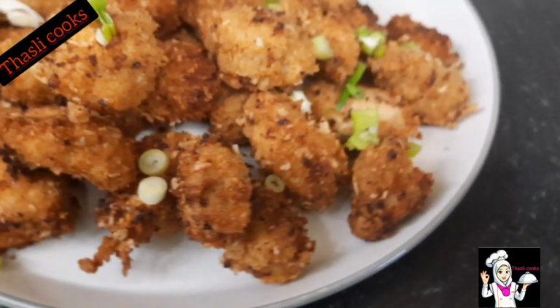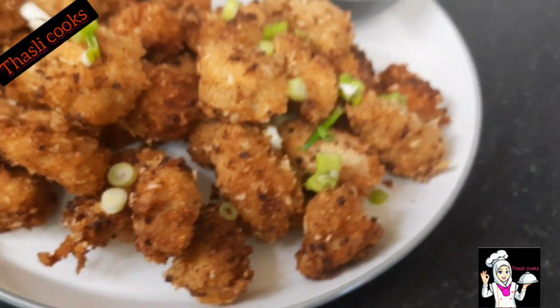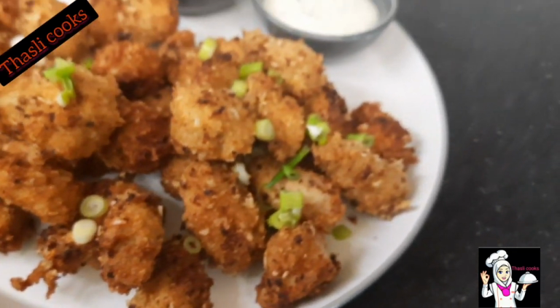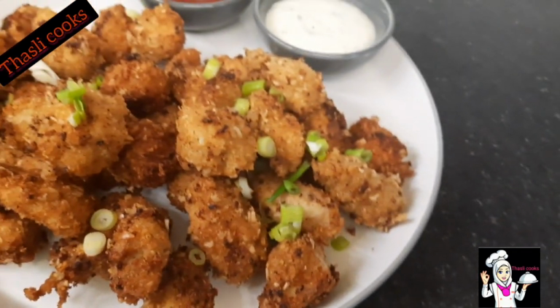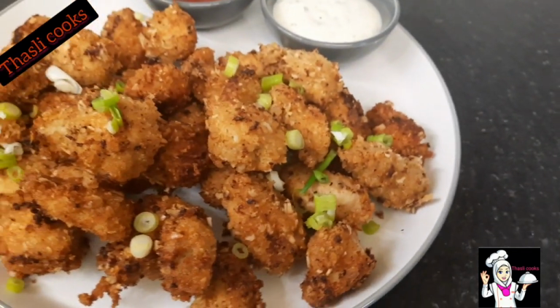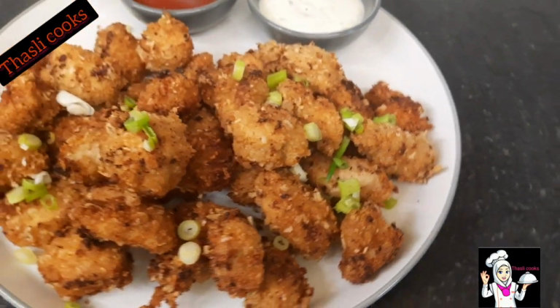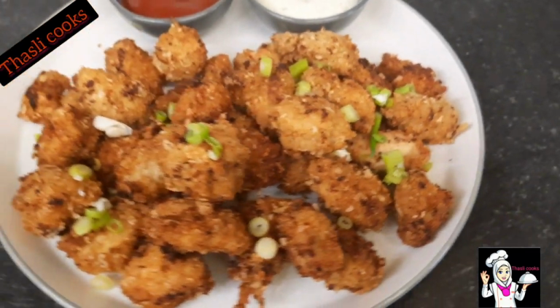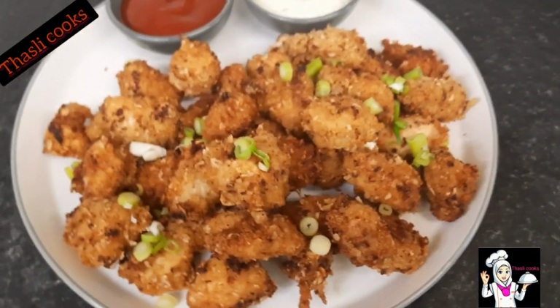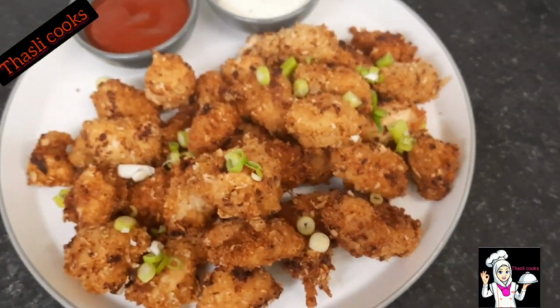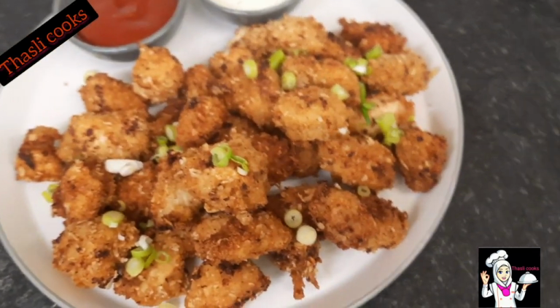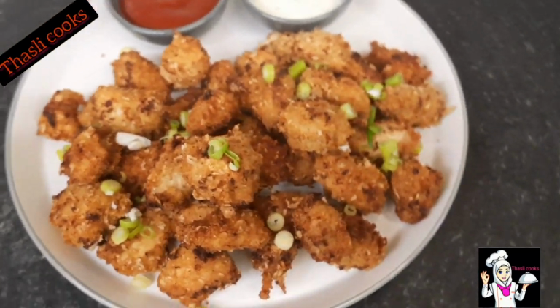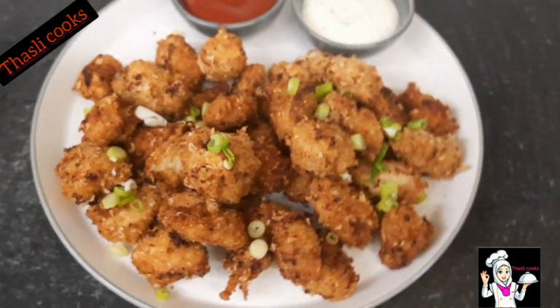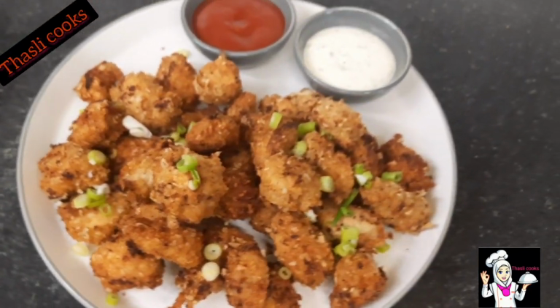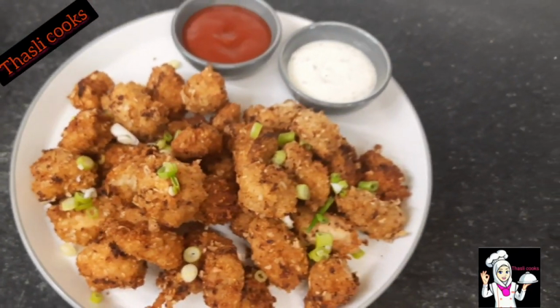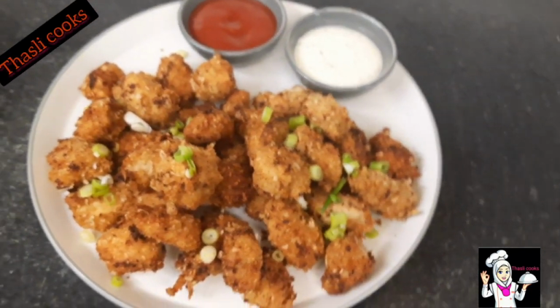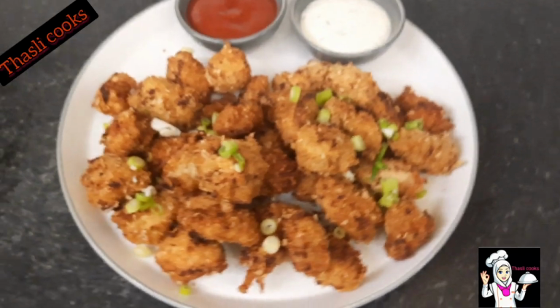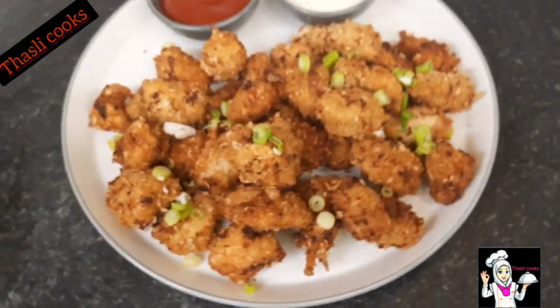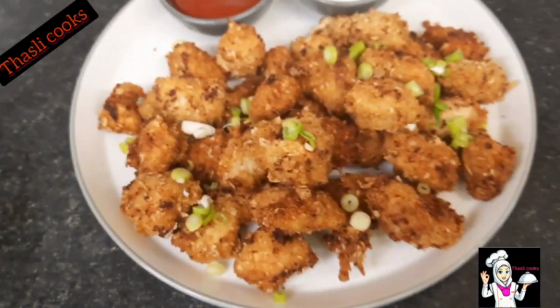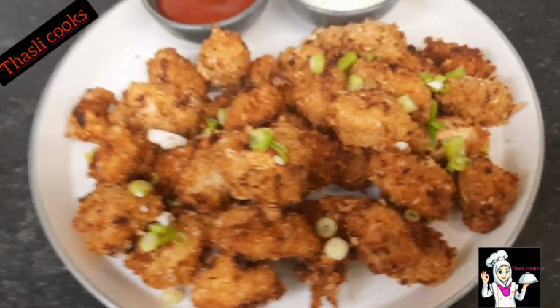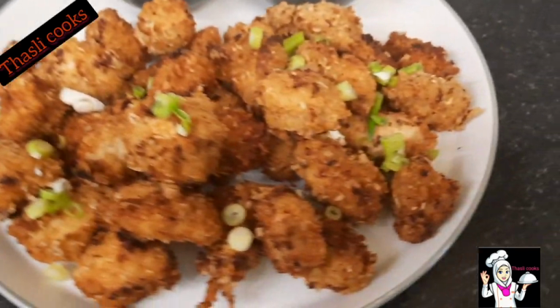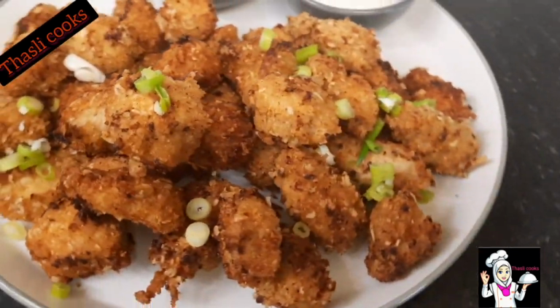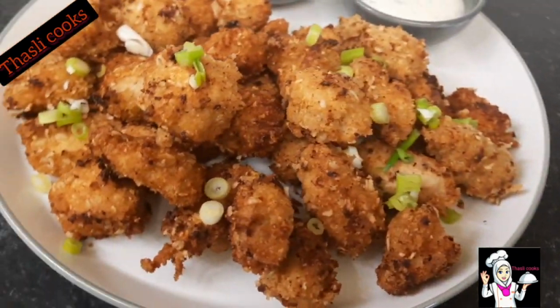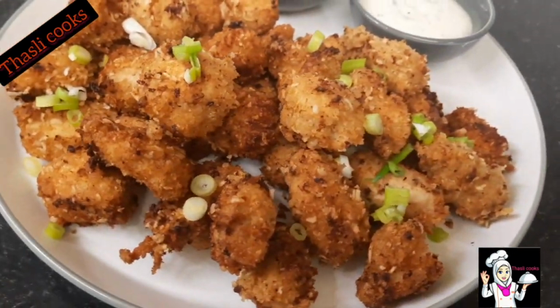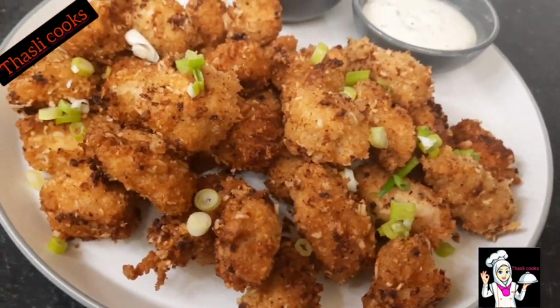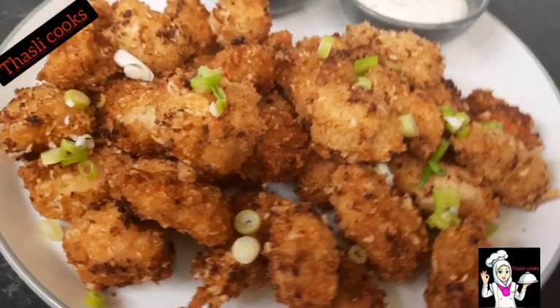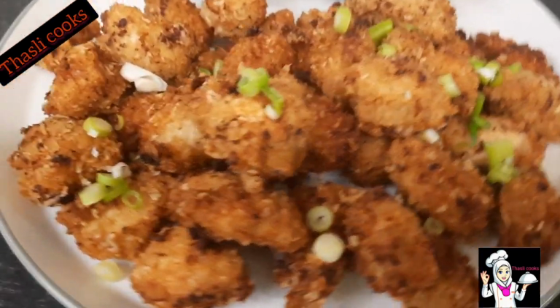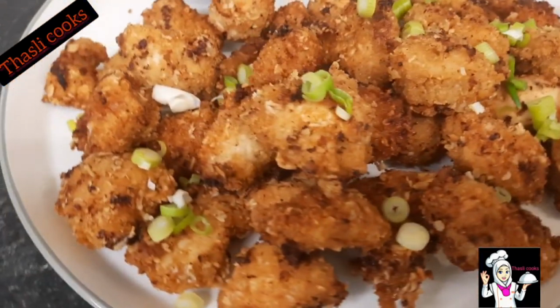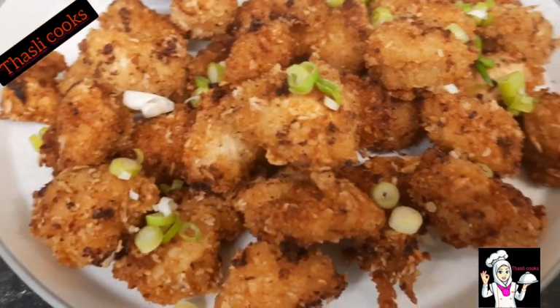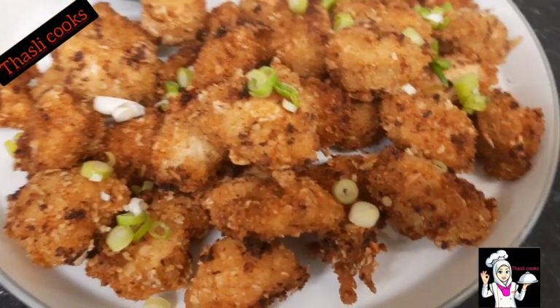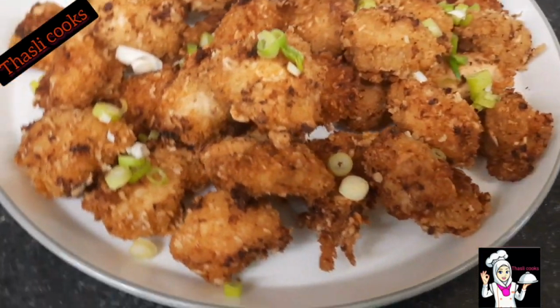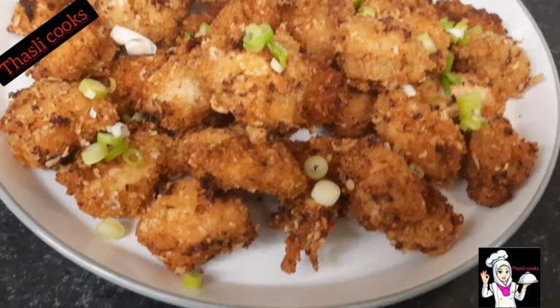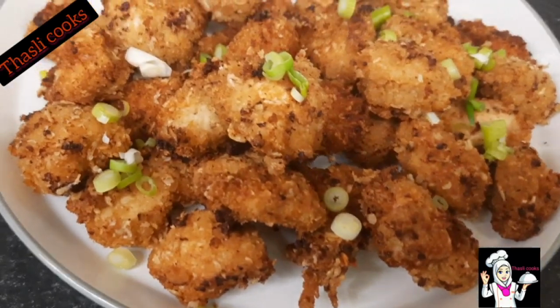I'm going to make a chicken pop. It's very good — very juicy and crispy. Let's see how it is.